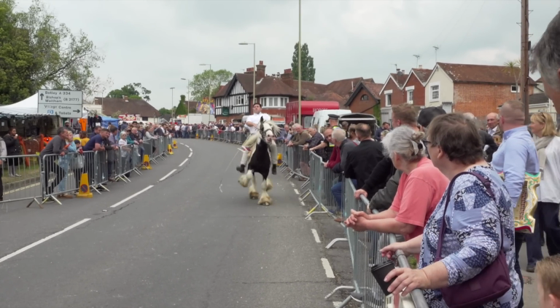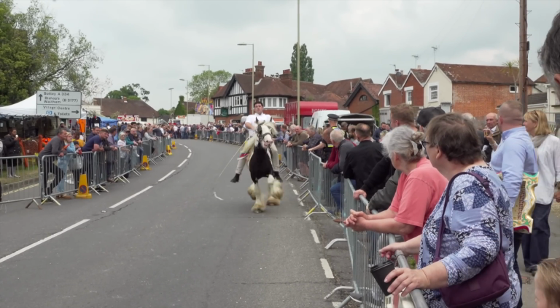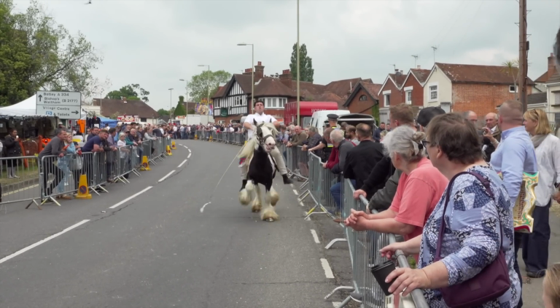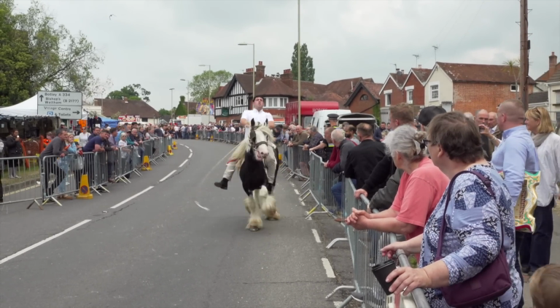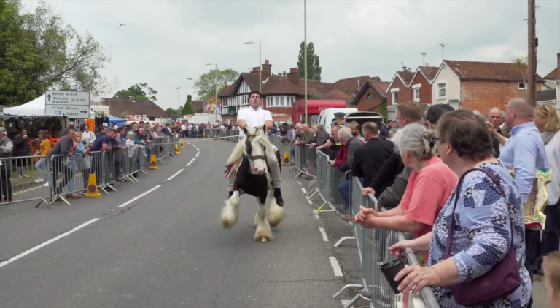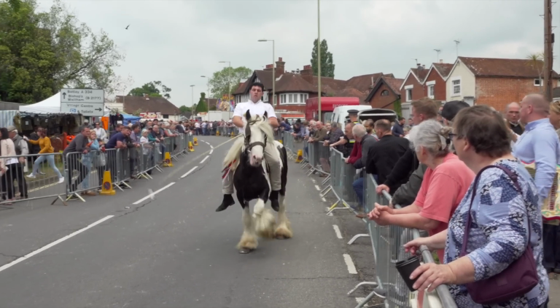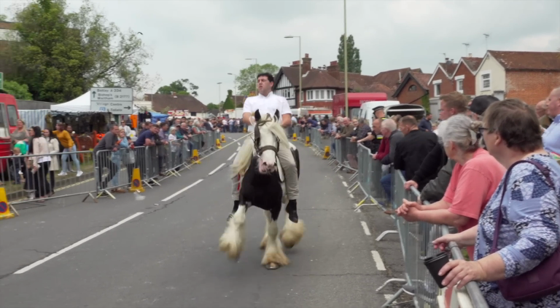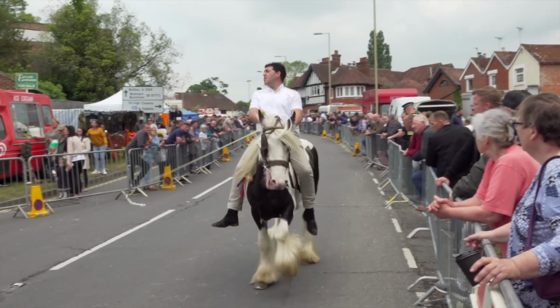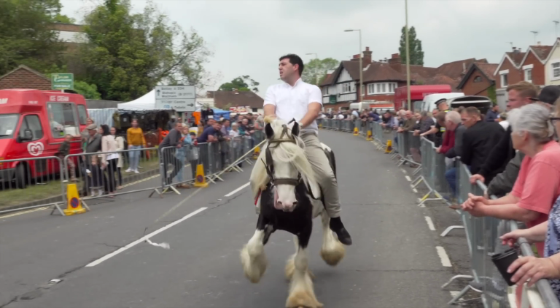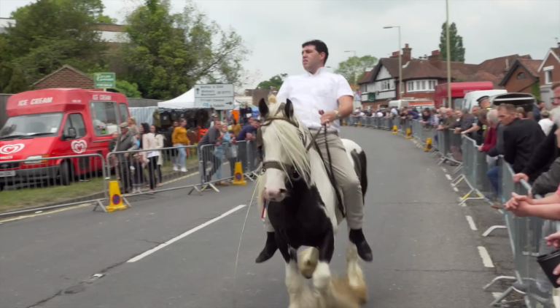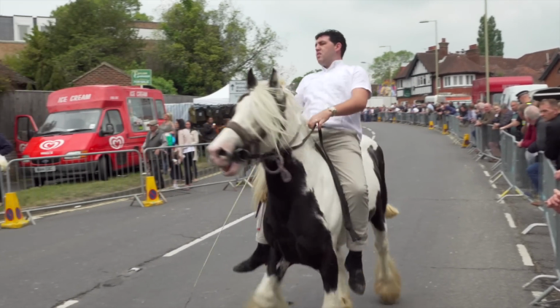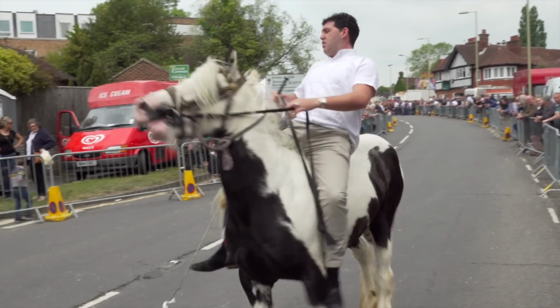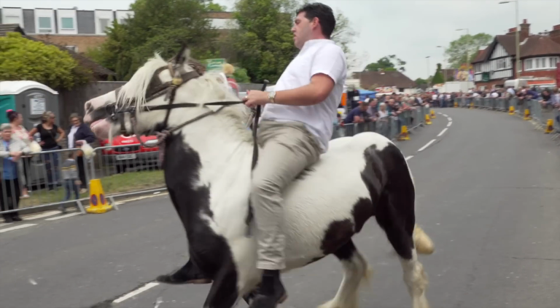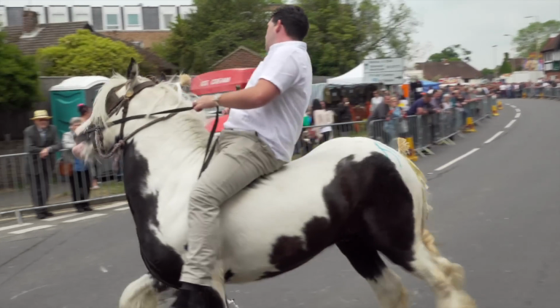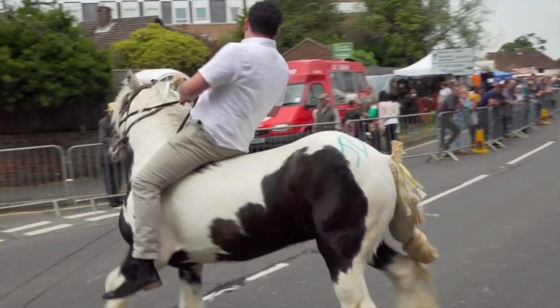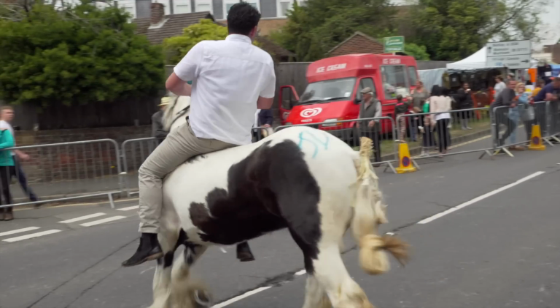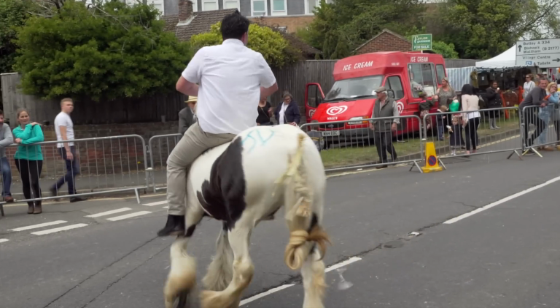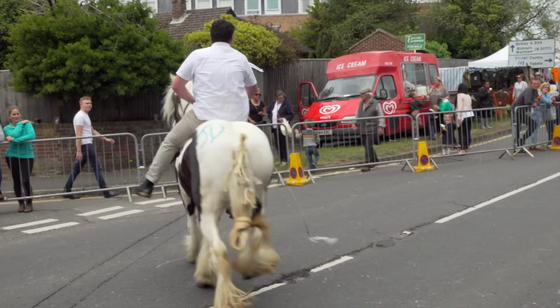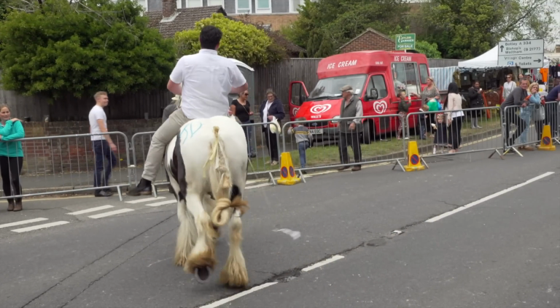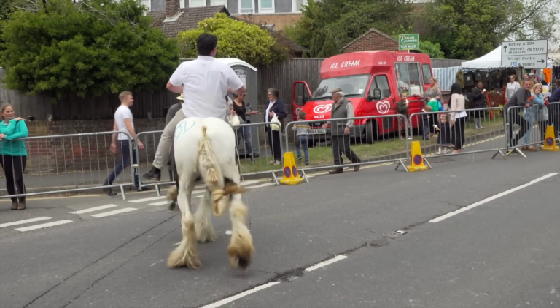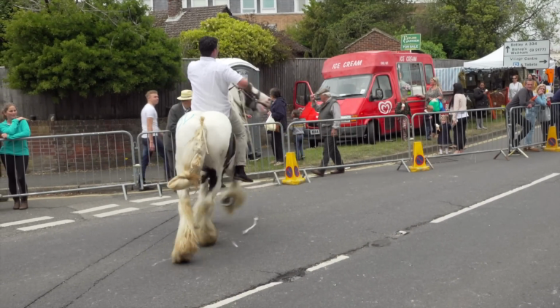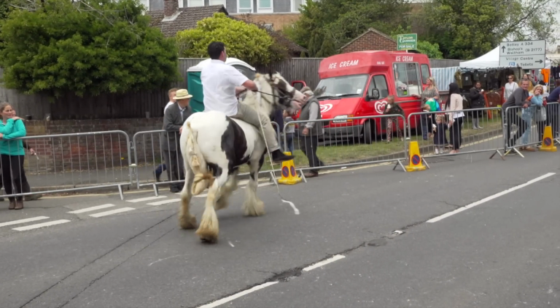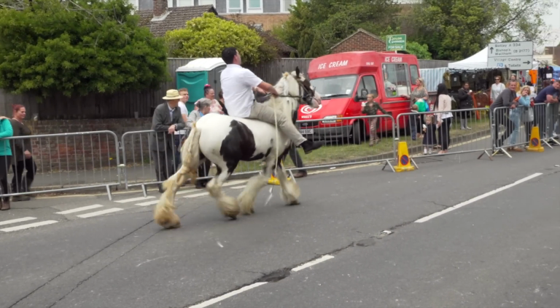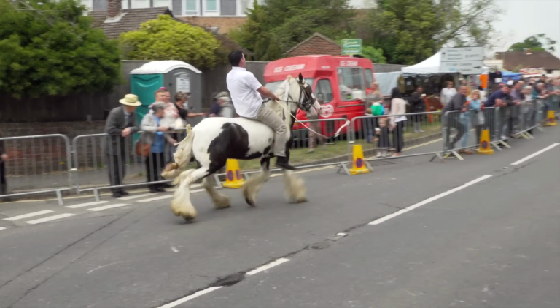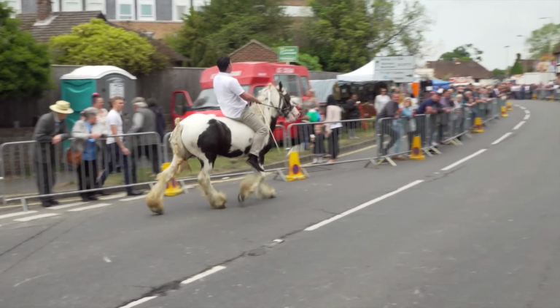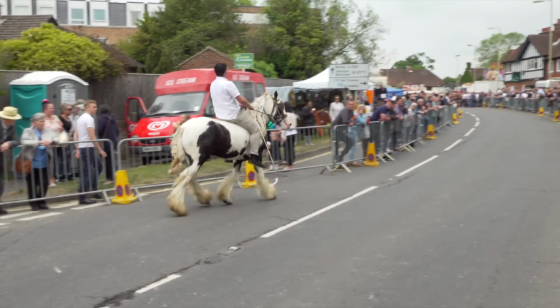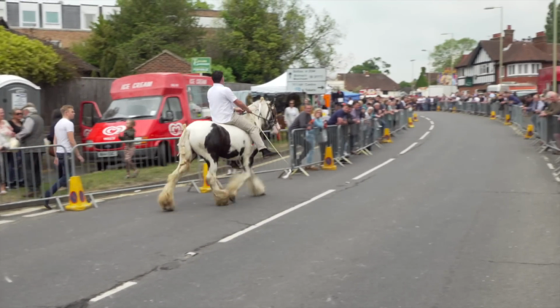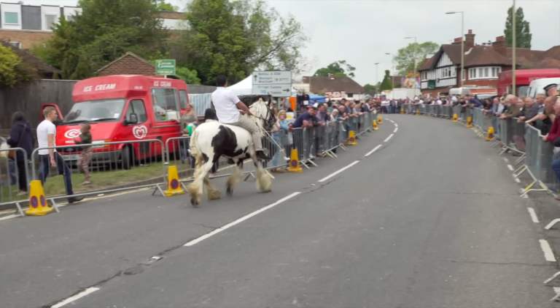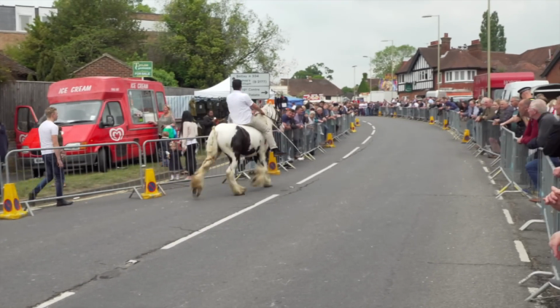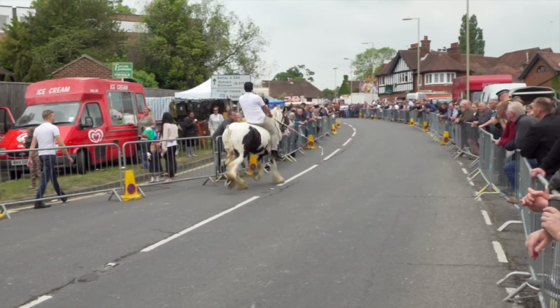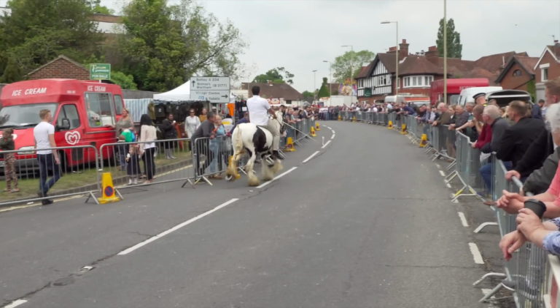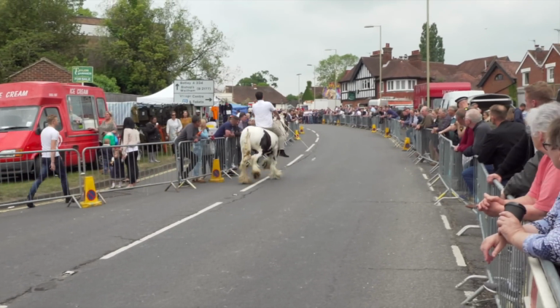Romany riding bareback is the traditional way of riding and you see a lot of it here. Look at that lovely feathering — a characteristic and decorative feature of the Irish cob.